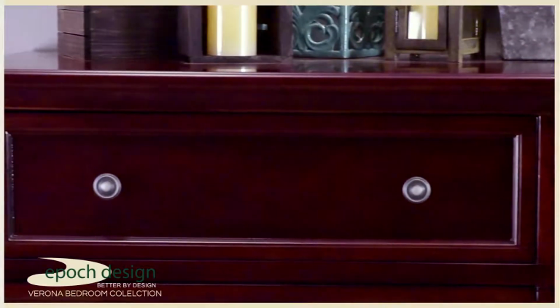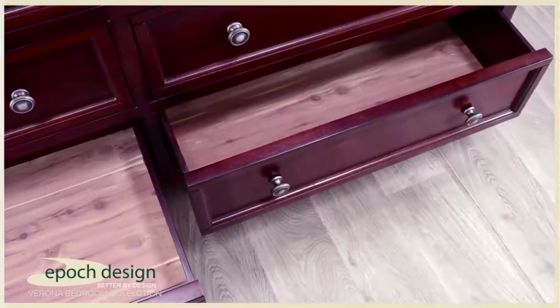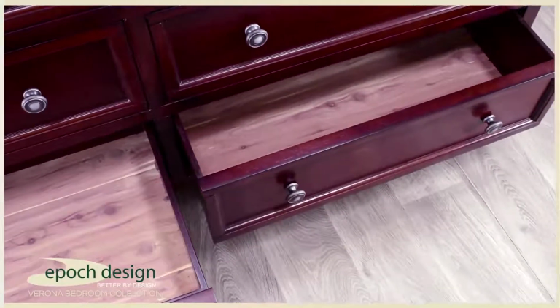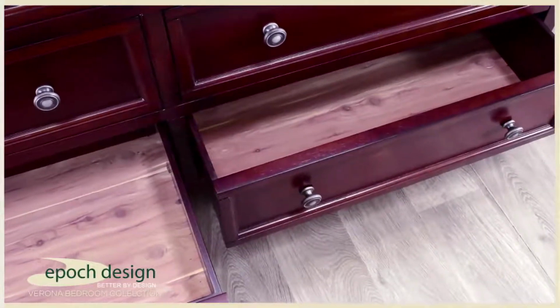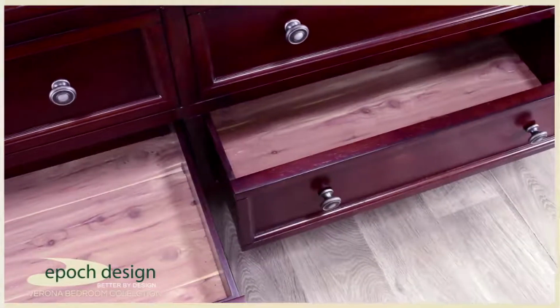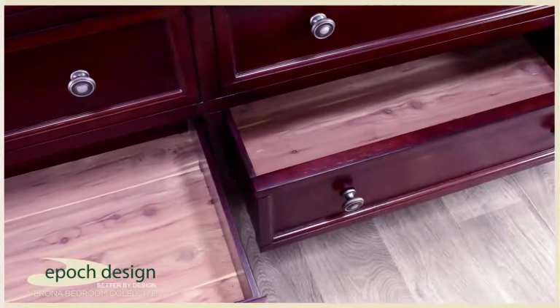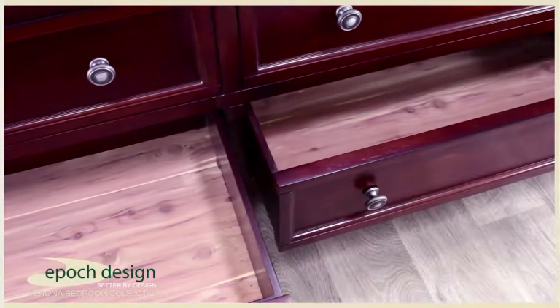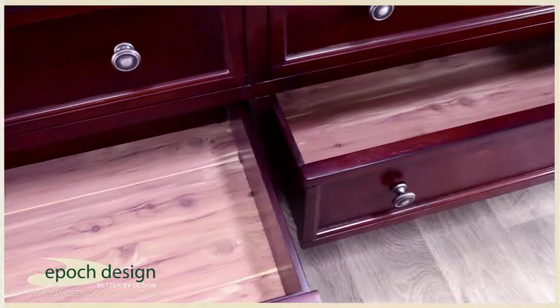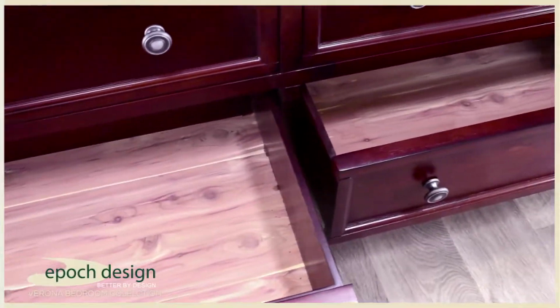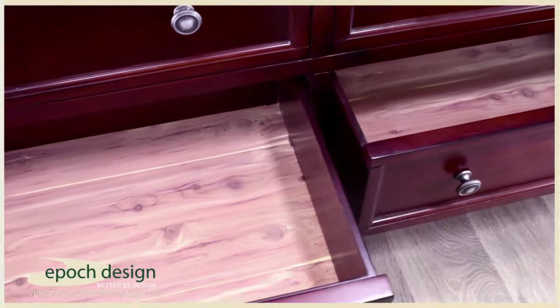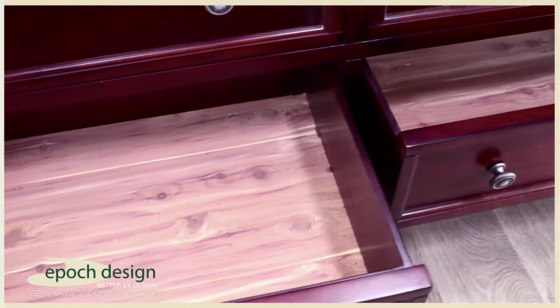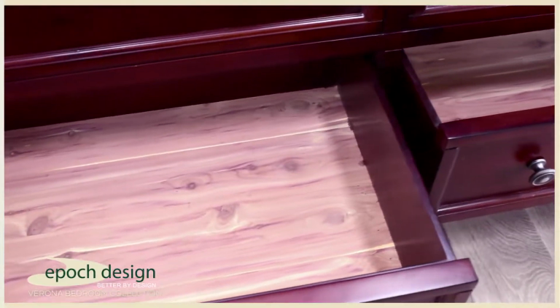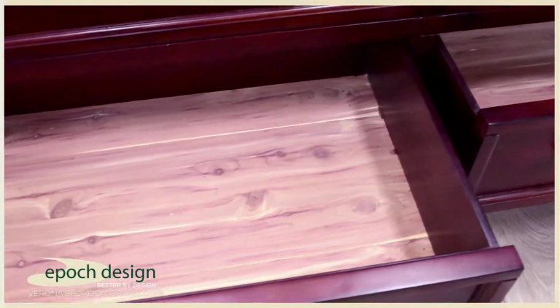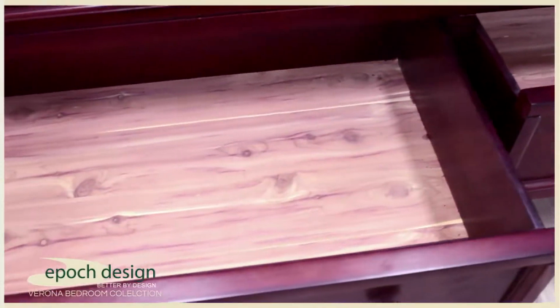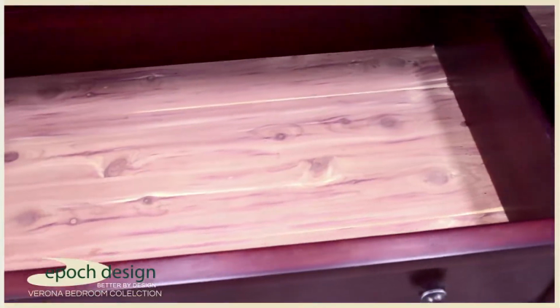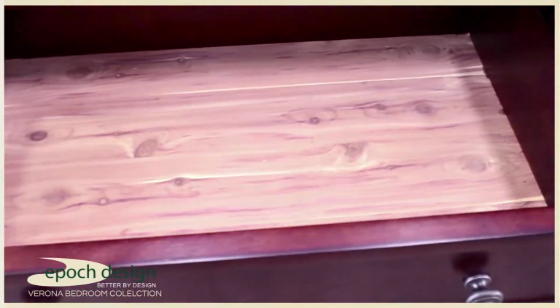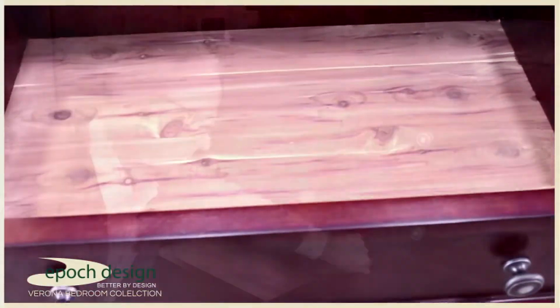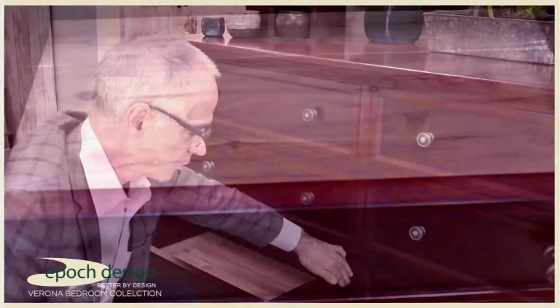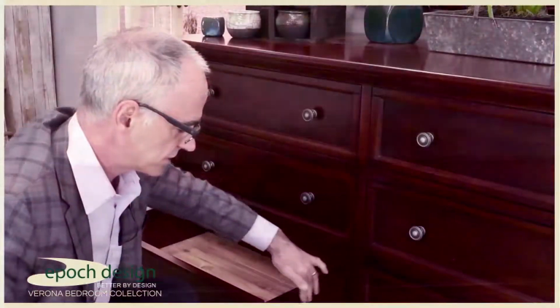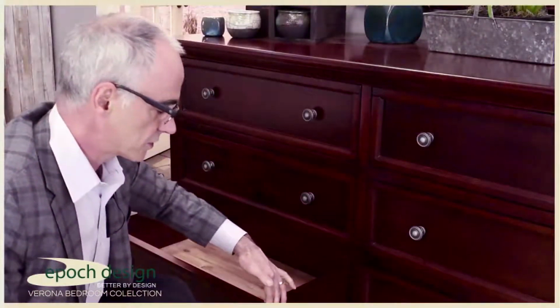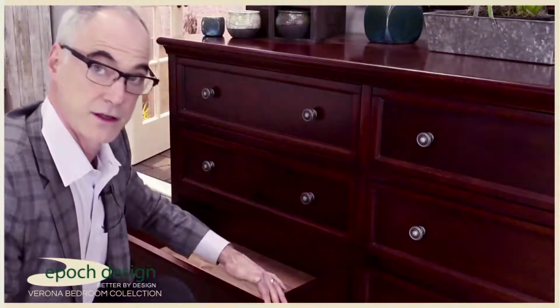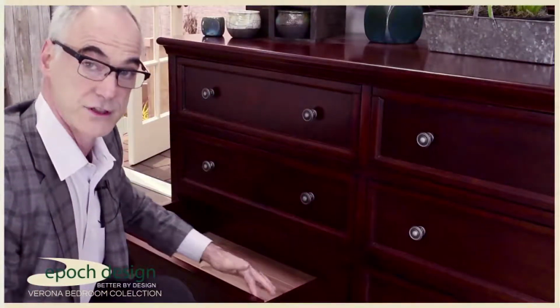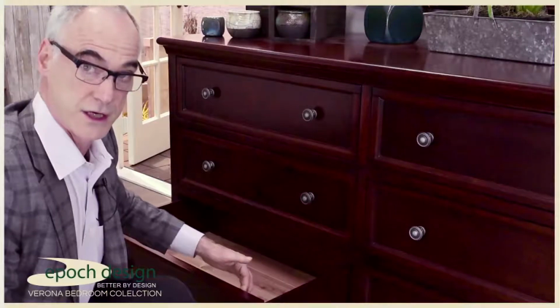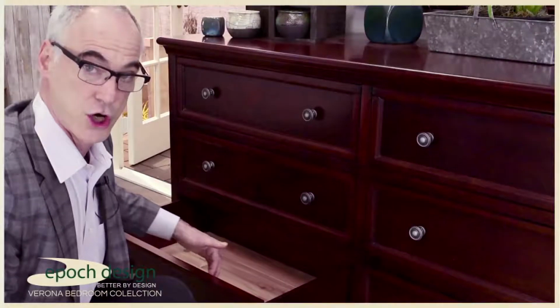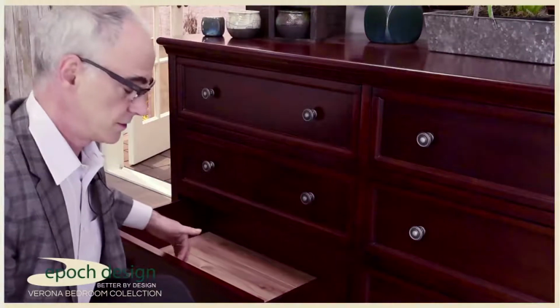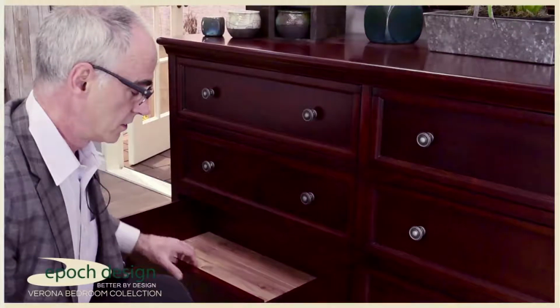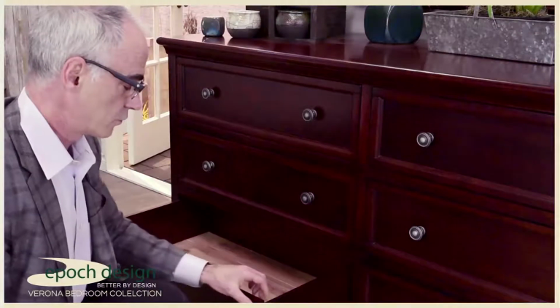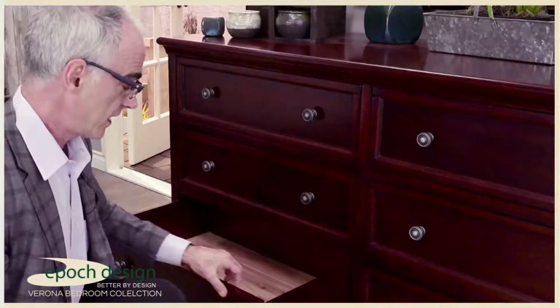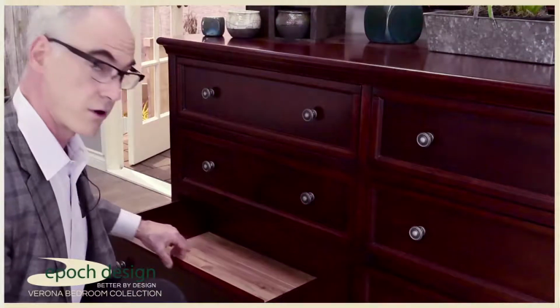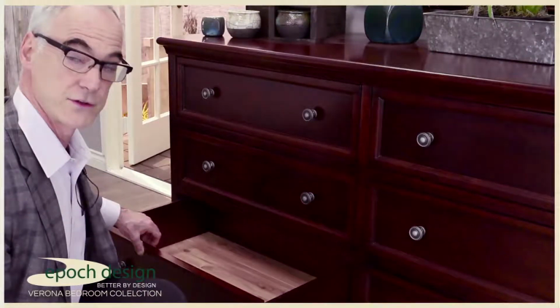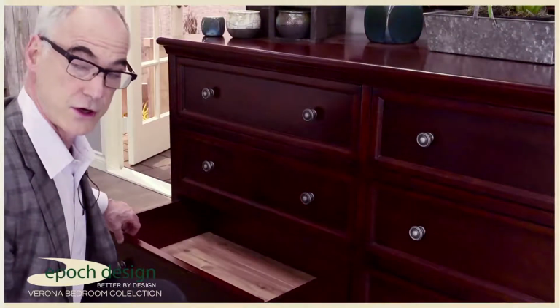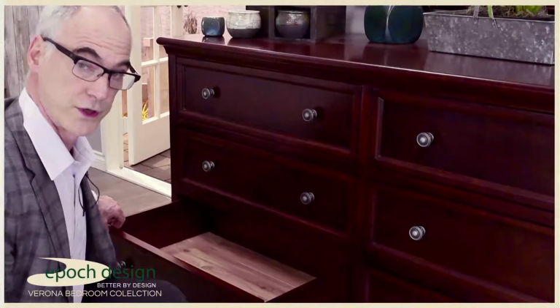The bottom drawers of the six-door Verona dresser are lined with aromatic cedar. The drawer boxes are constructed of solid acacia hardwood, and the drawer frames are also solid hardwood.